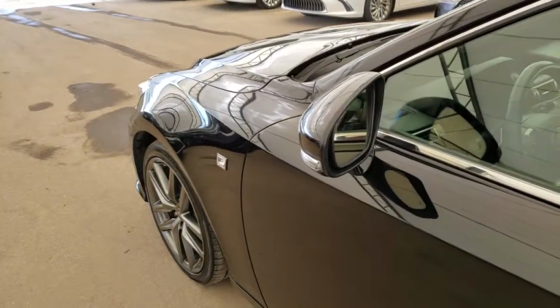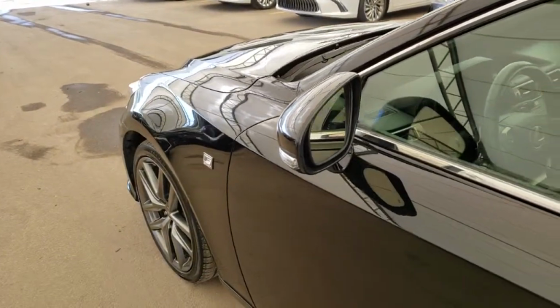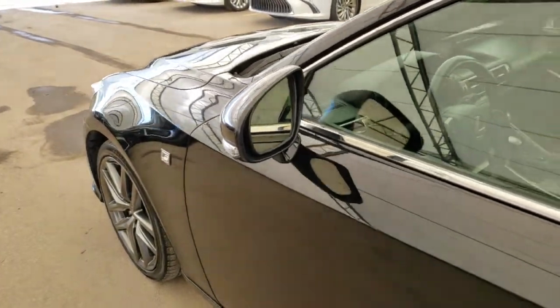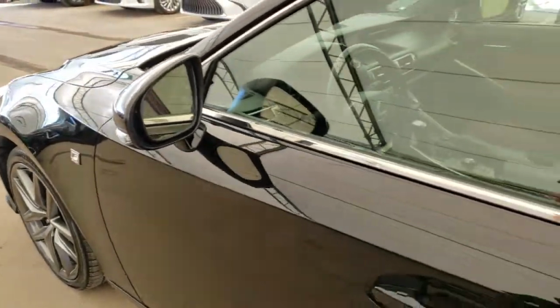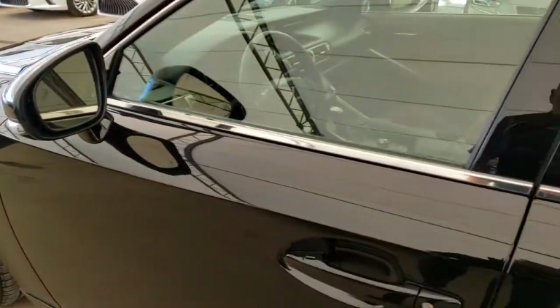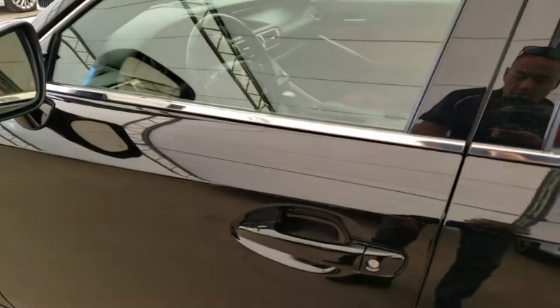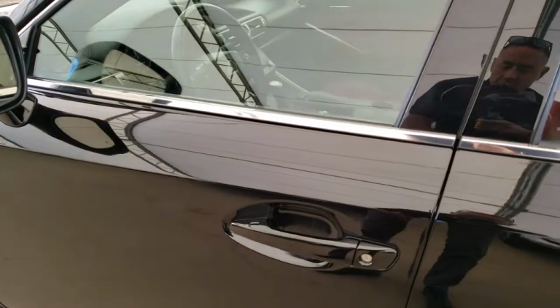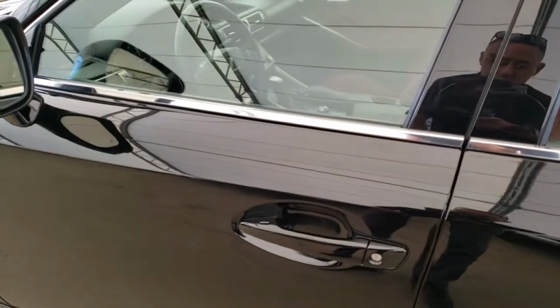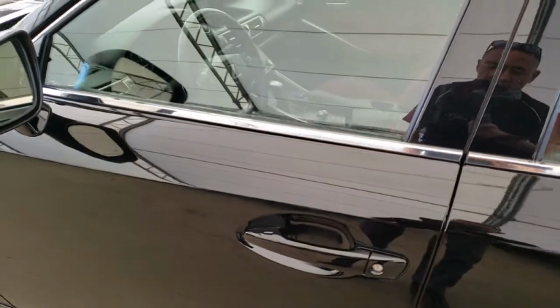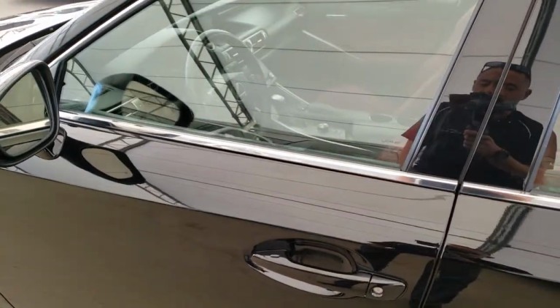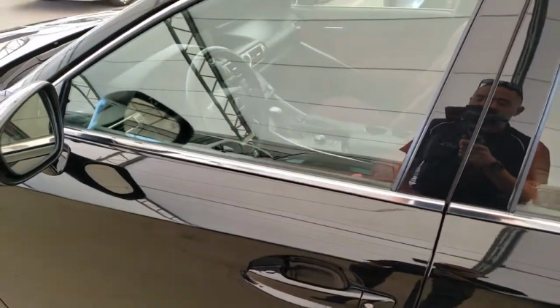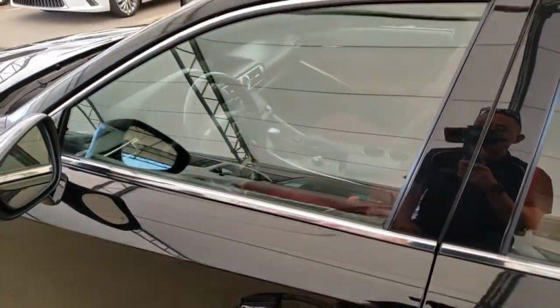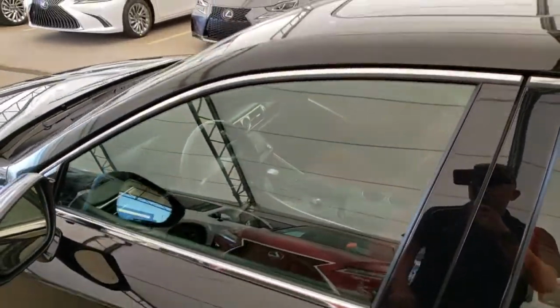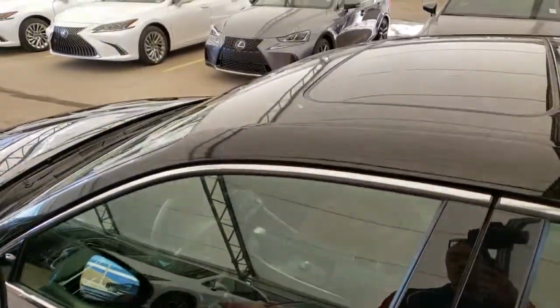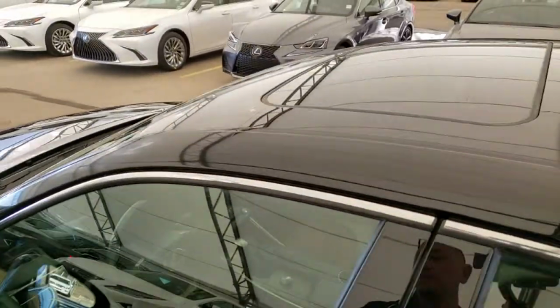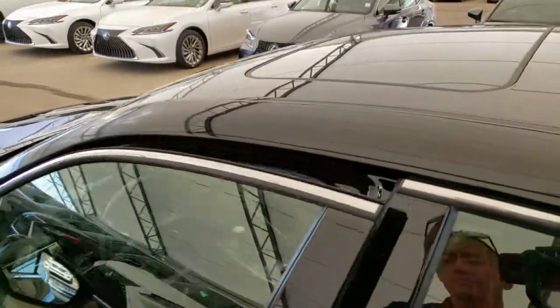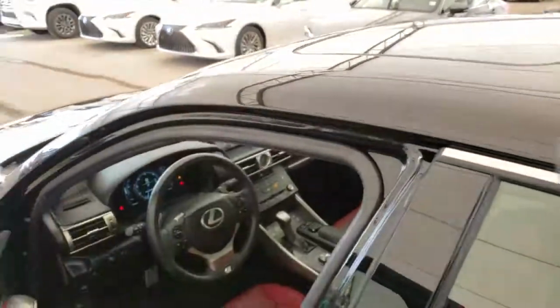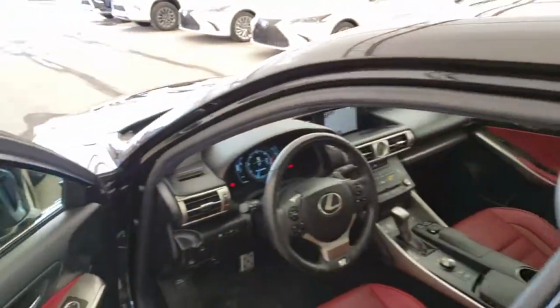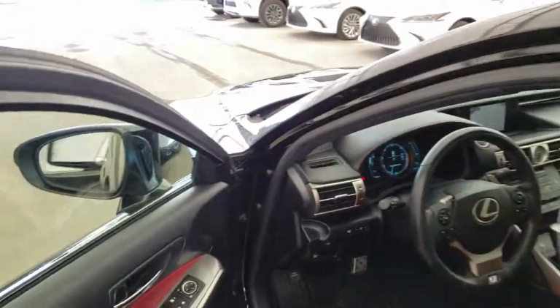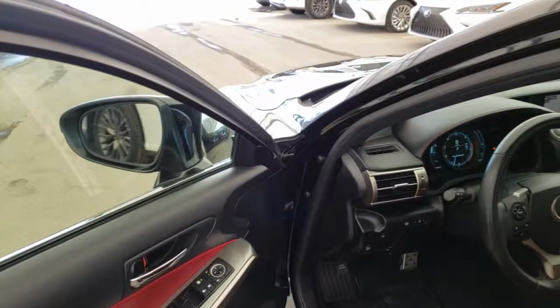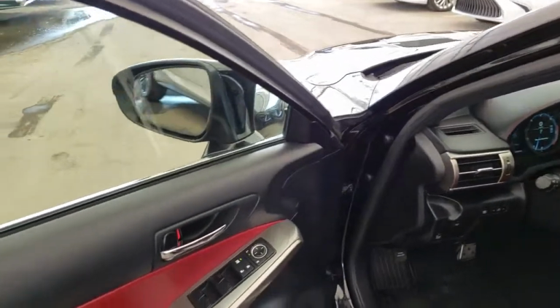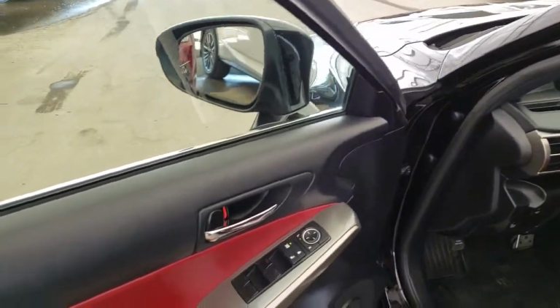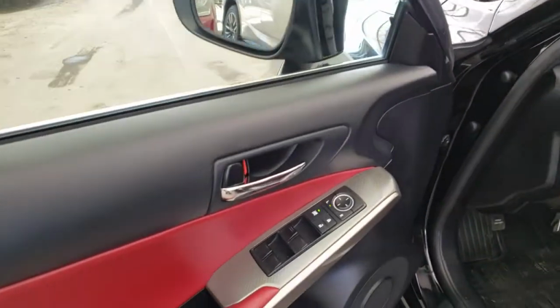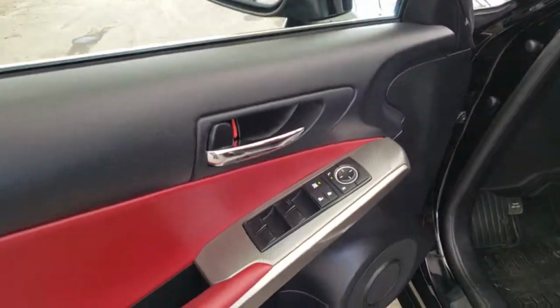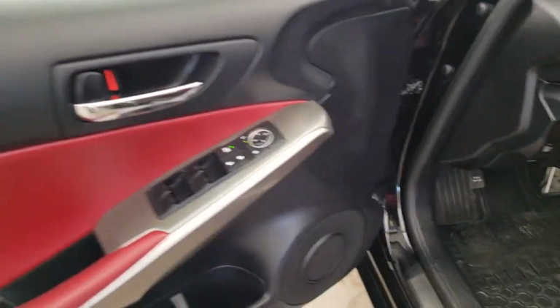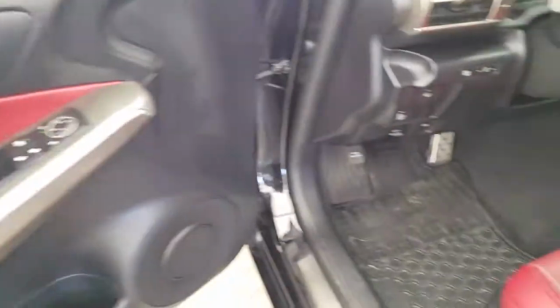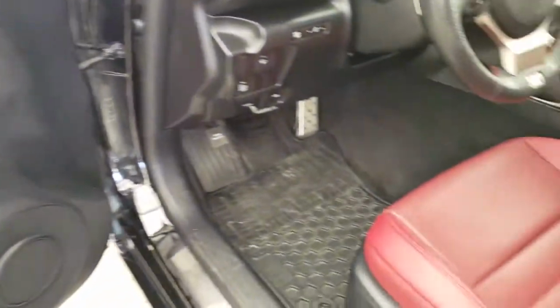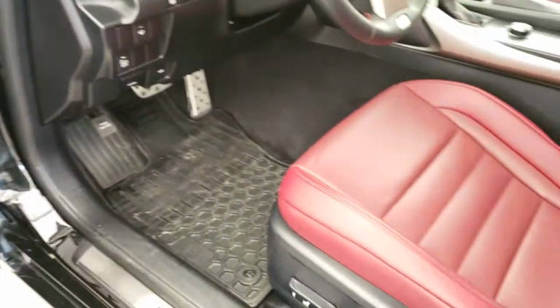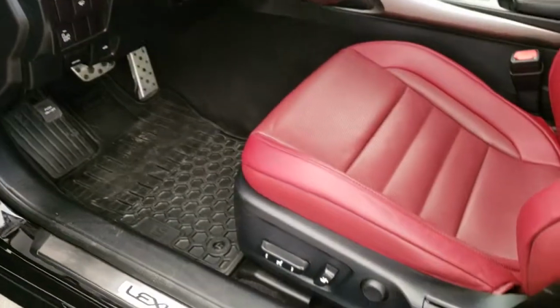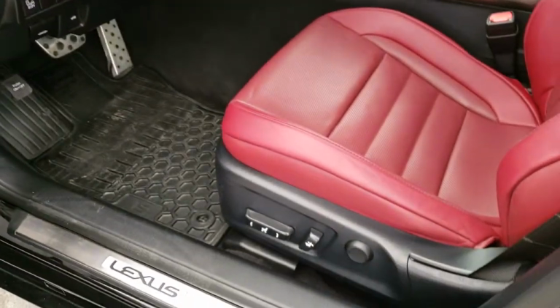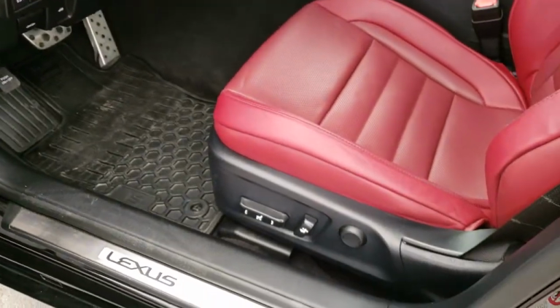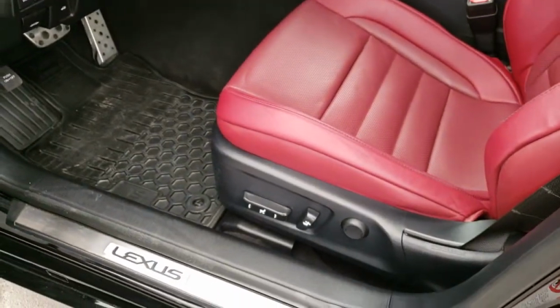Keyless entry with push start ignition and power adjustable front seats.